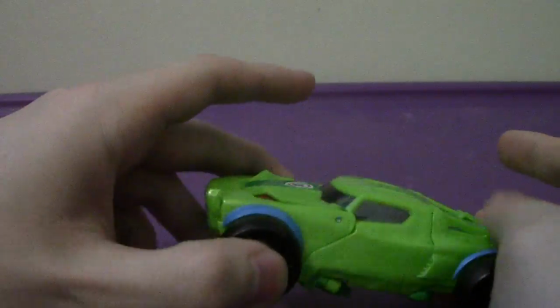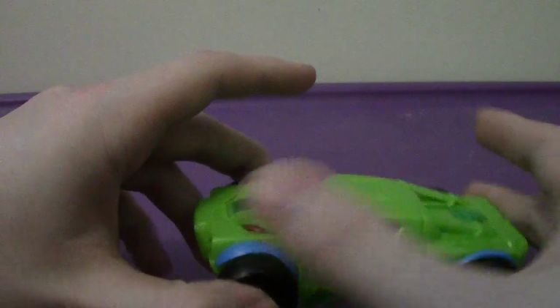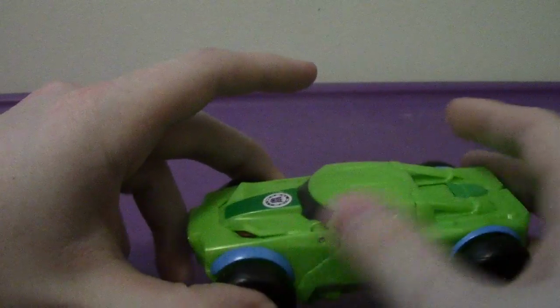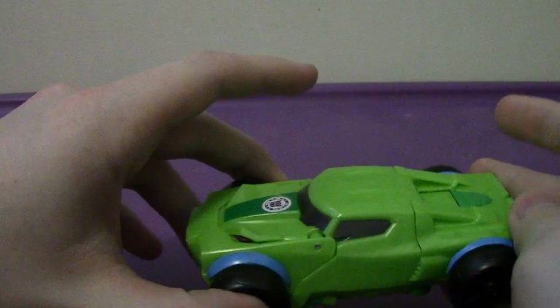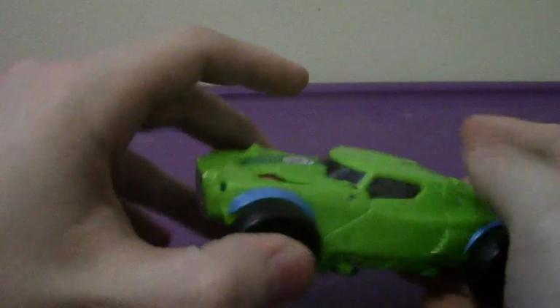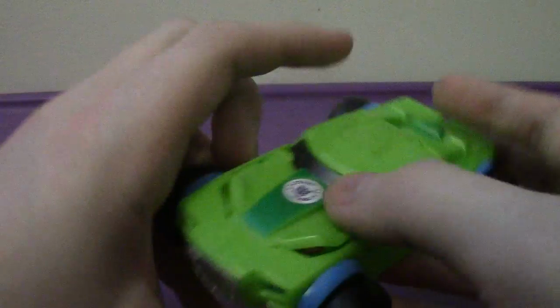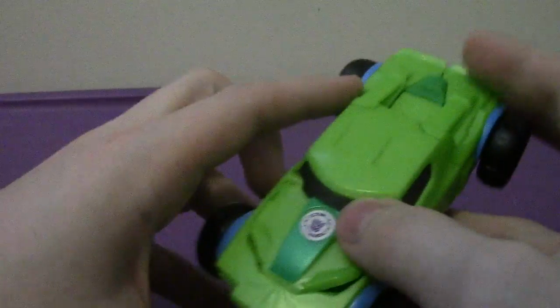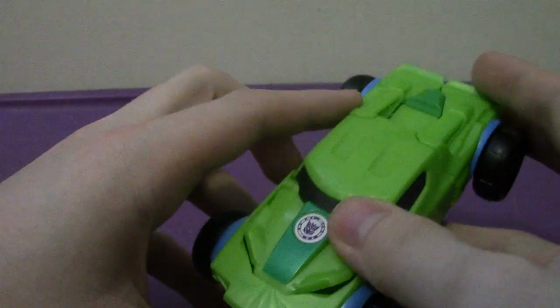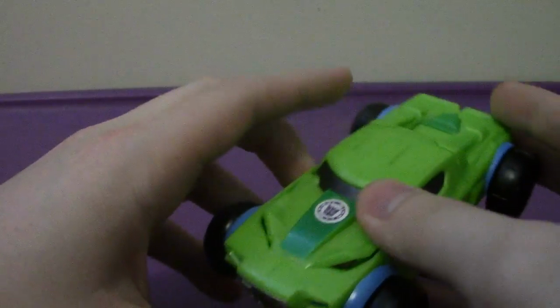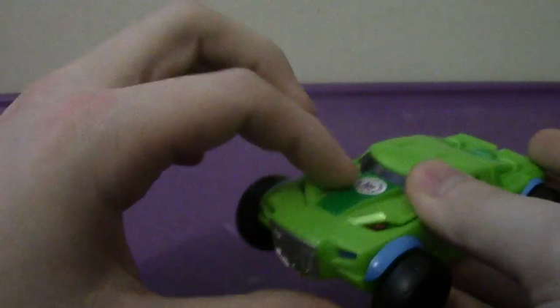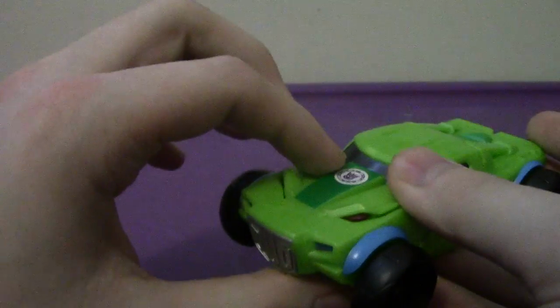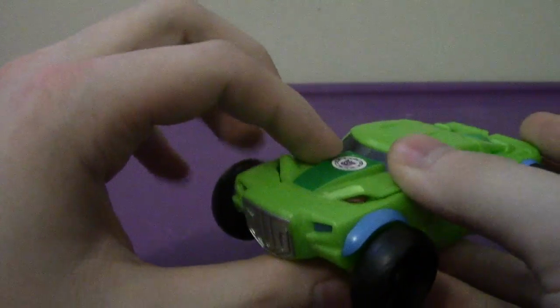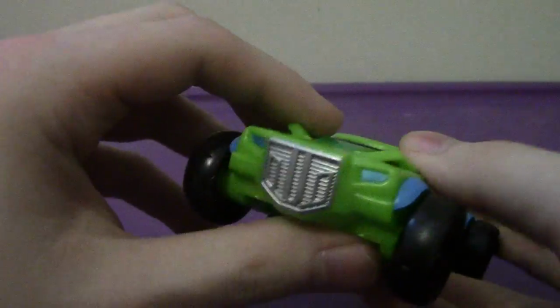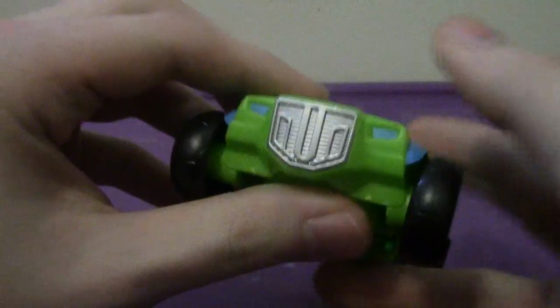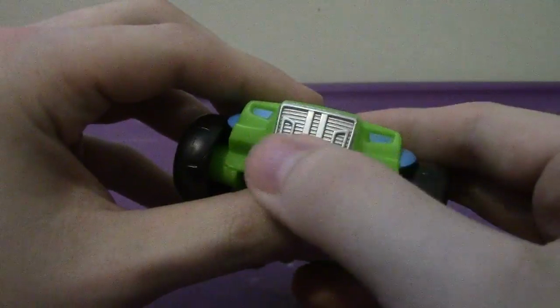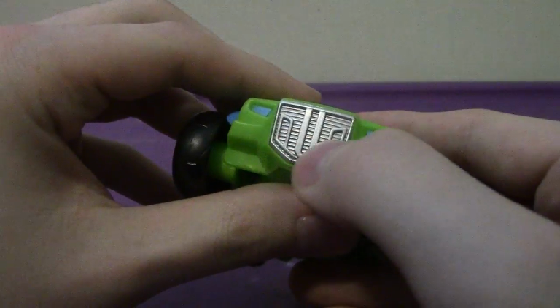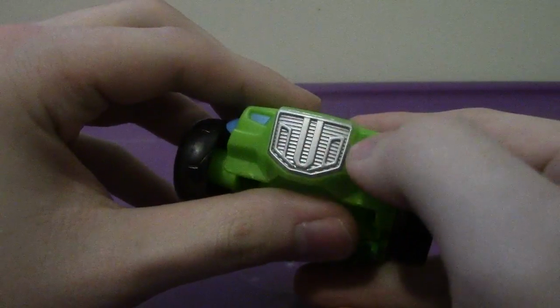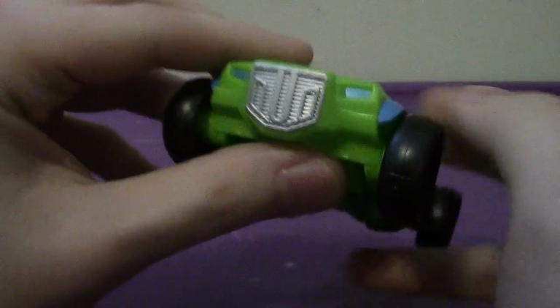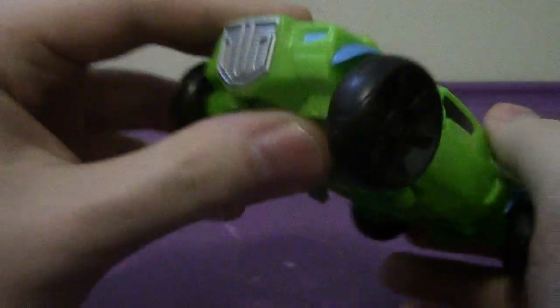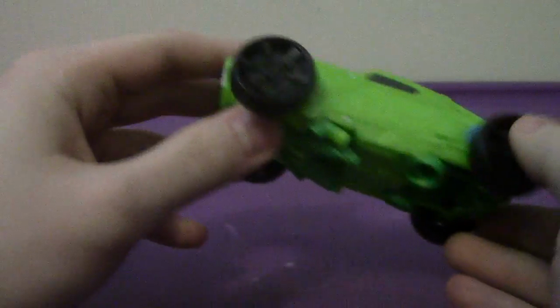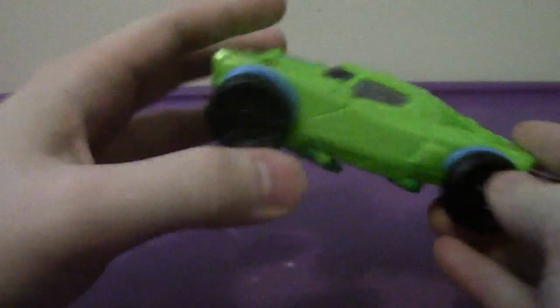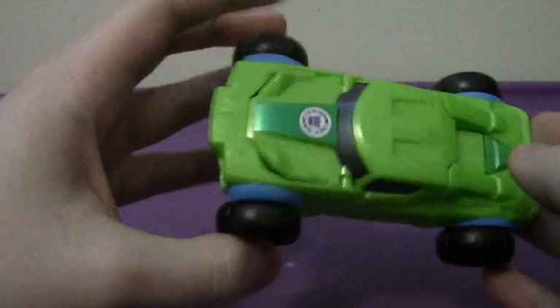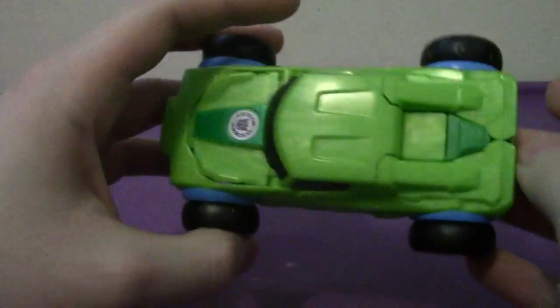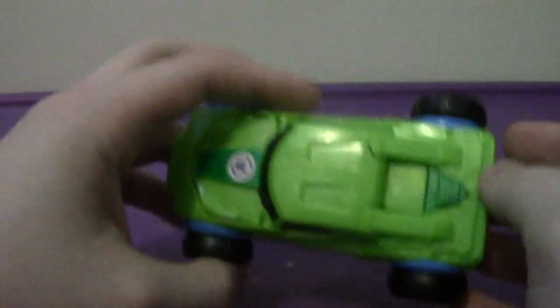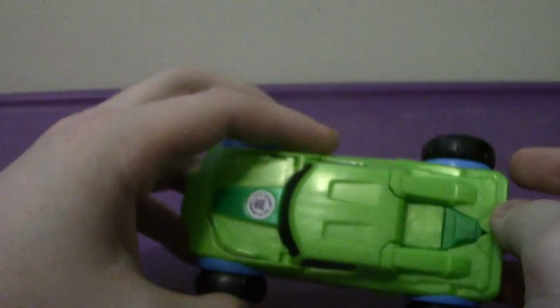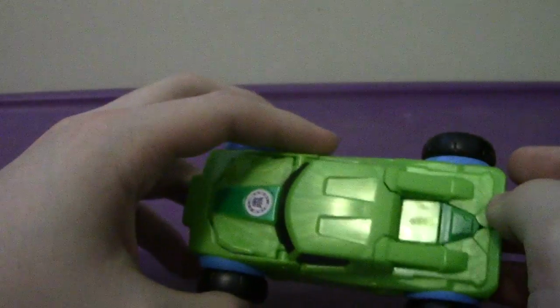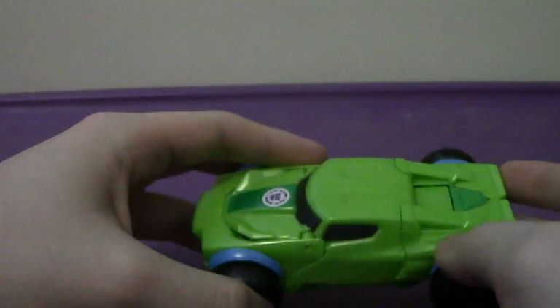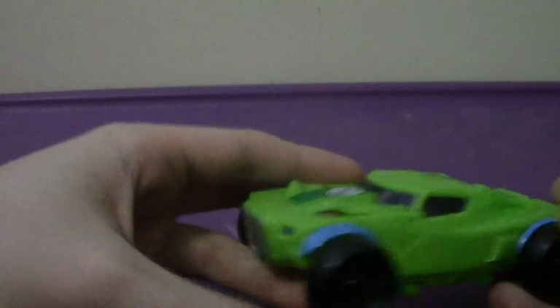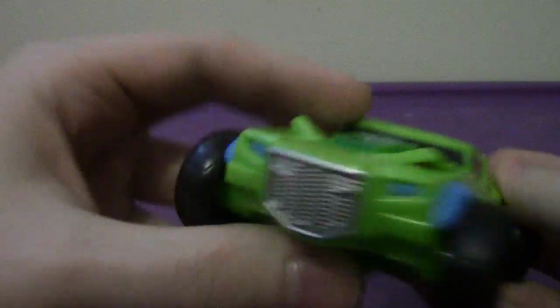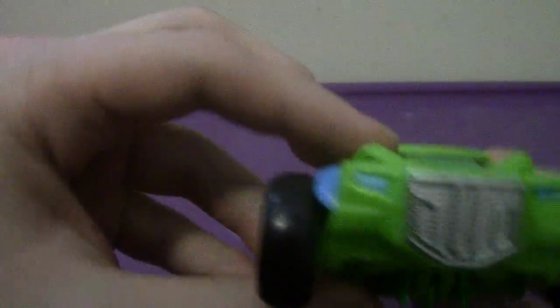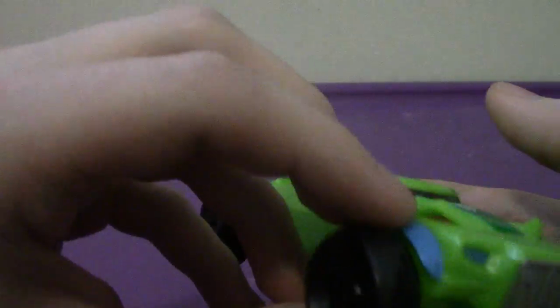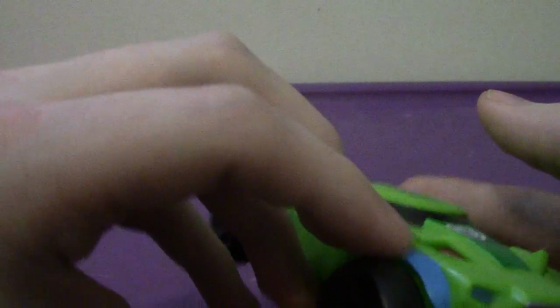Color-wise, it's mostly green — a dark green on the top which is actually his head, silver for the grille, blue headlights, black, and some light blue around the wheels.